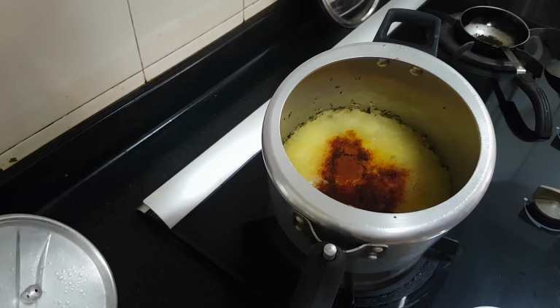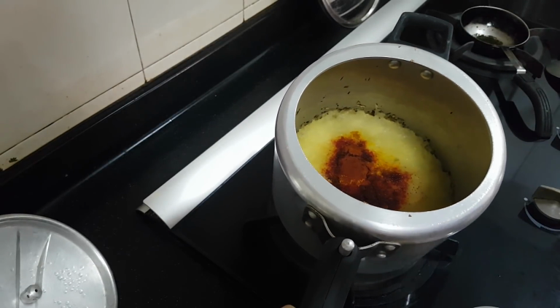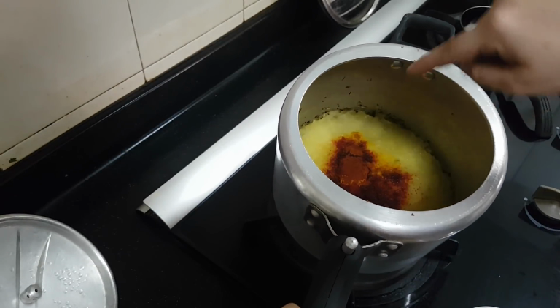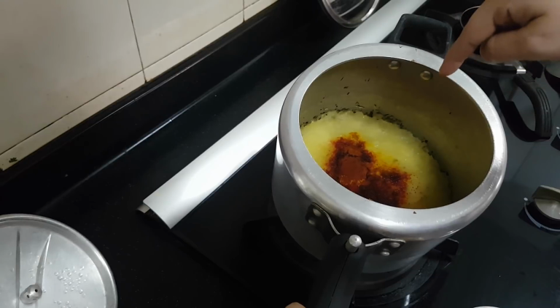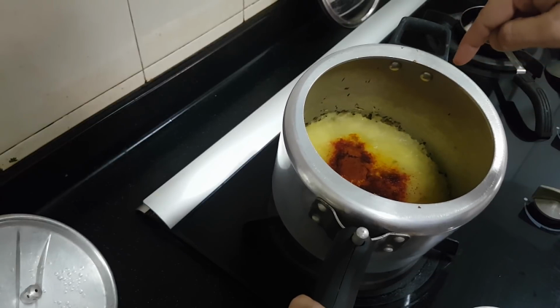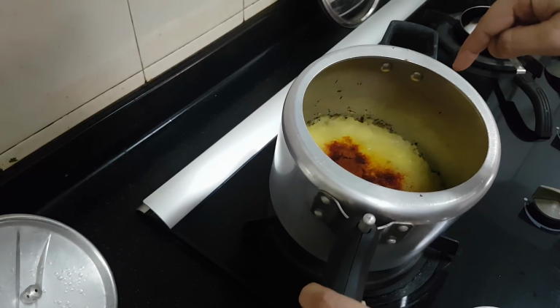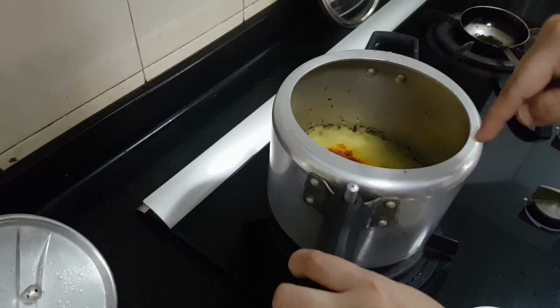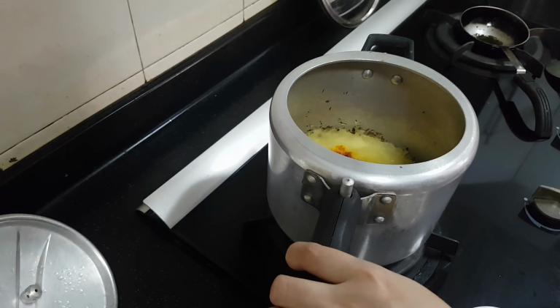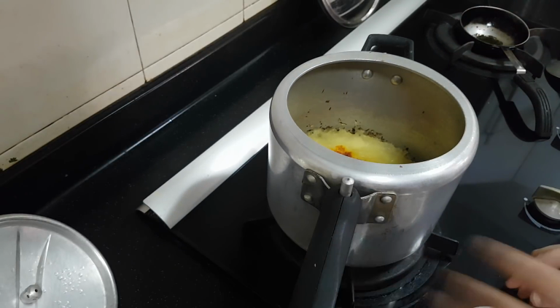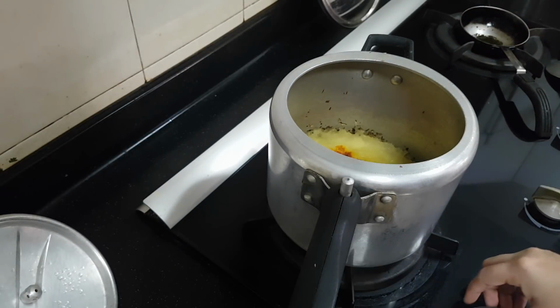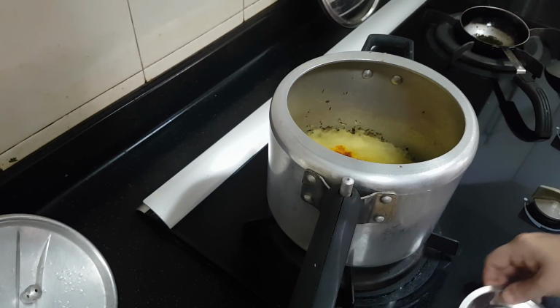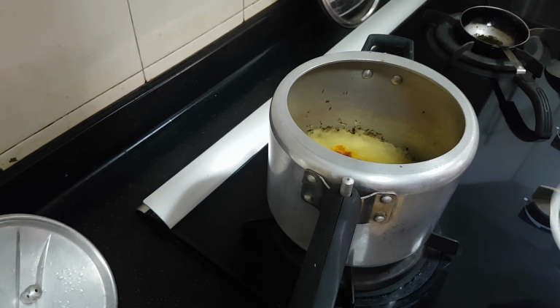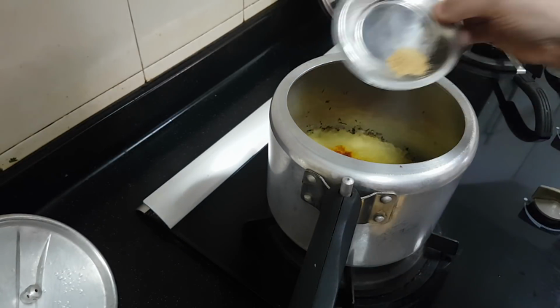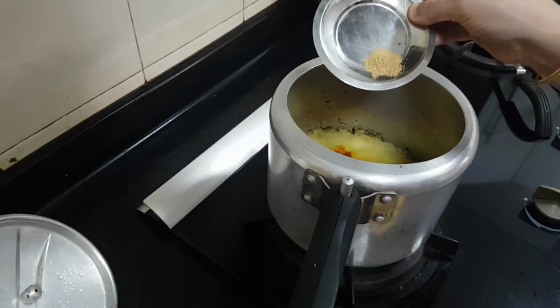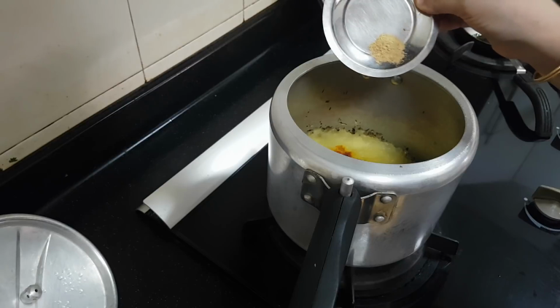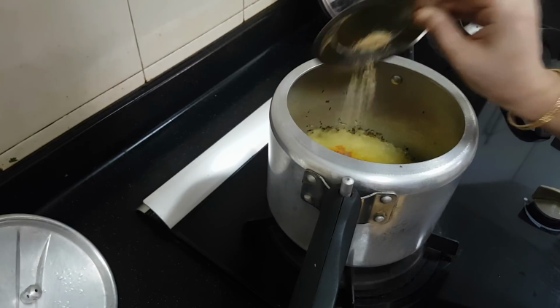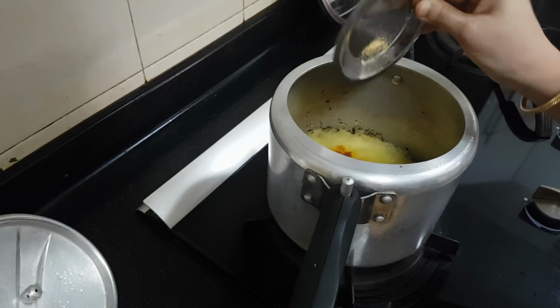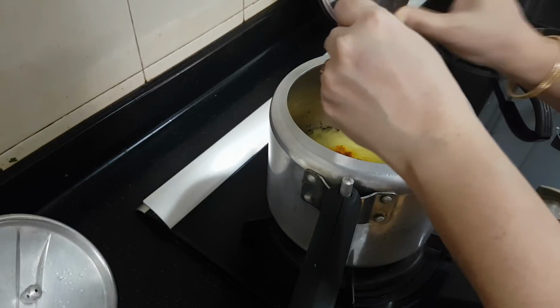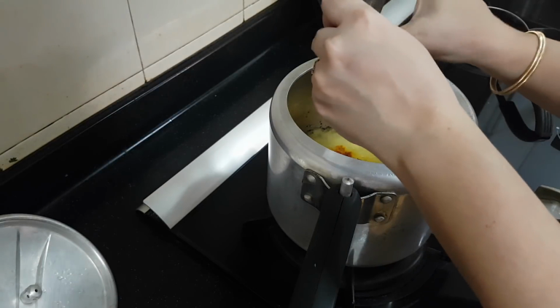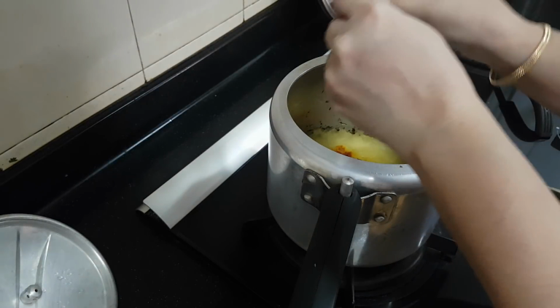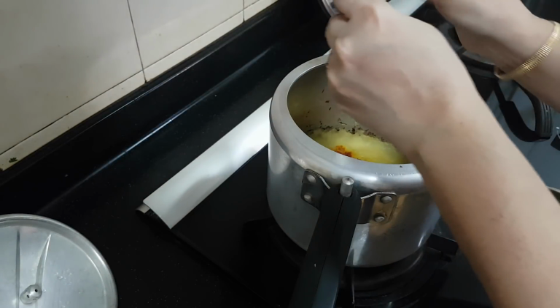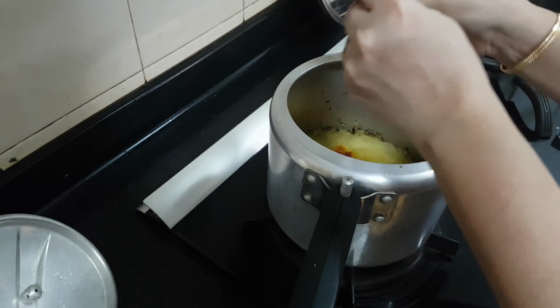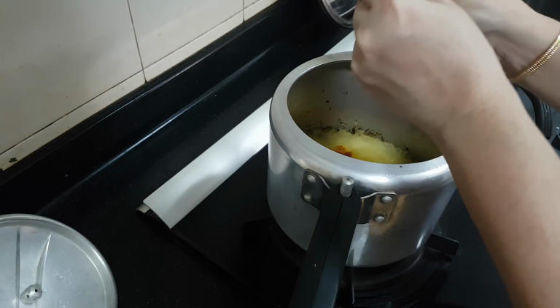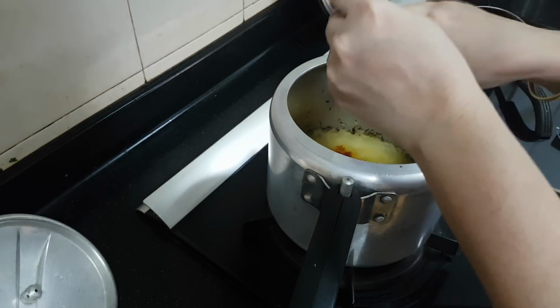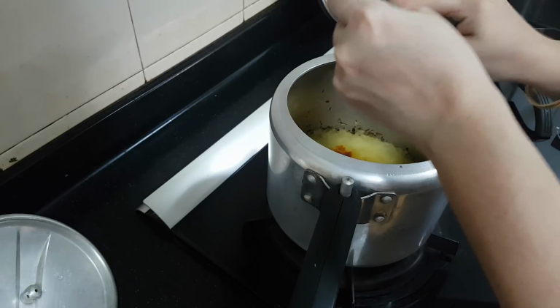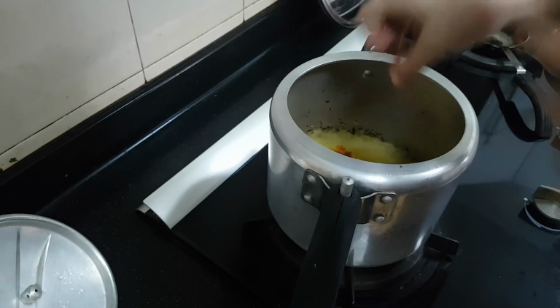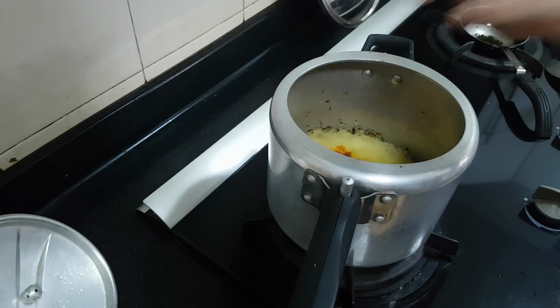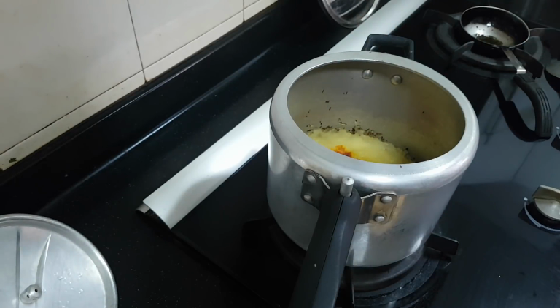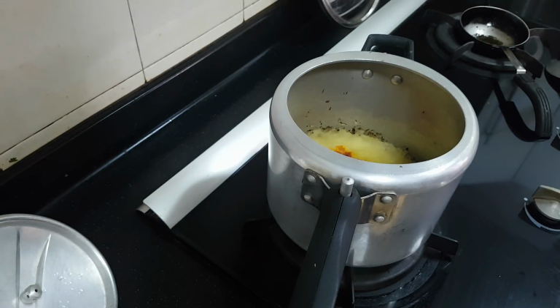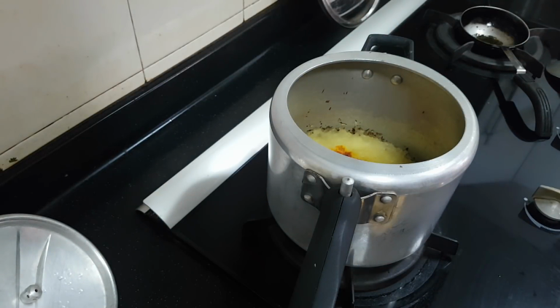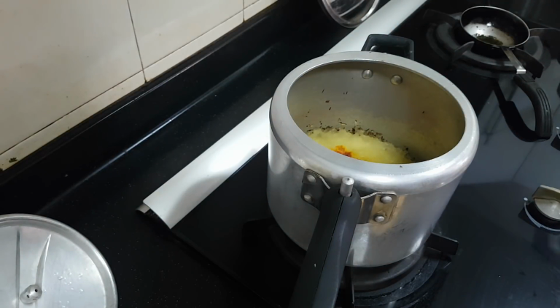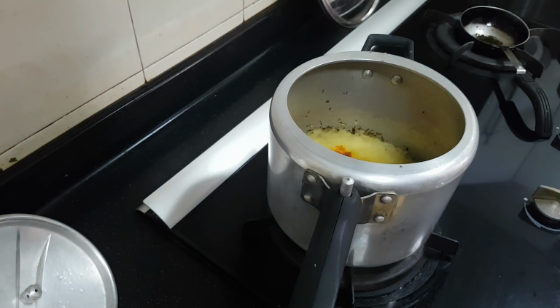Don't be afraid that it is all intact in the same position — you have to mix it. Now I am just adding the fenugreek powder. You have to add around one teaspoon. I have added half a teaspoon now and will be adding the rest later.